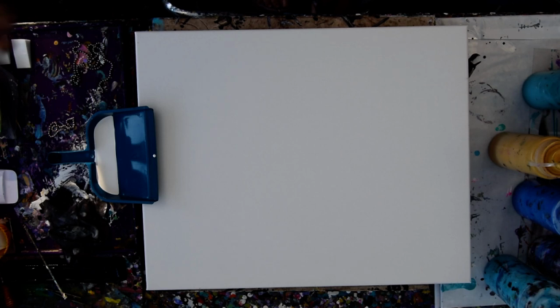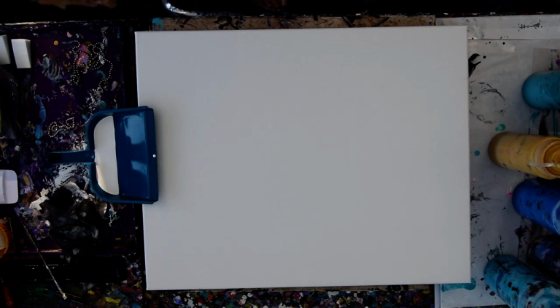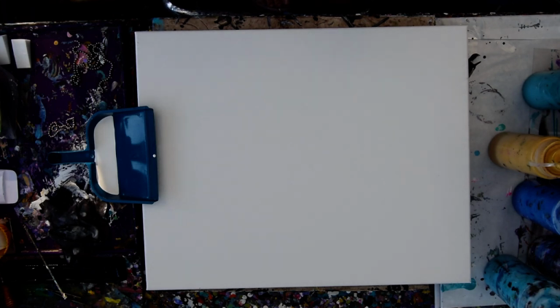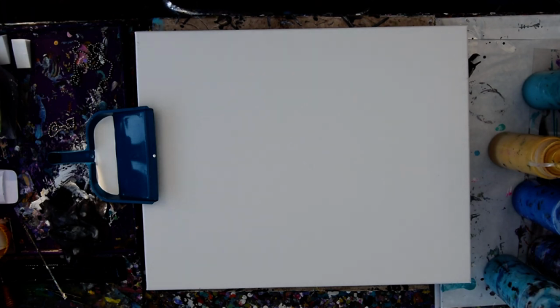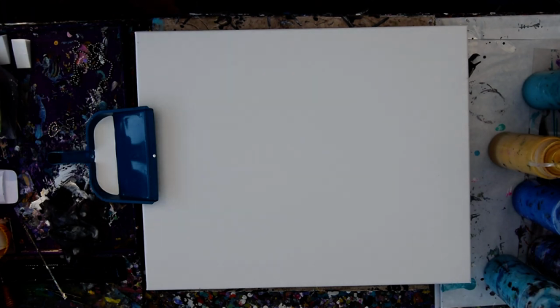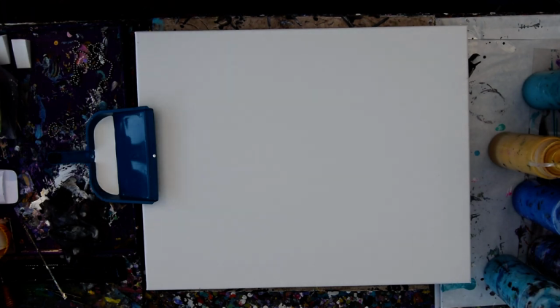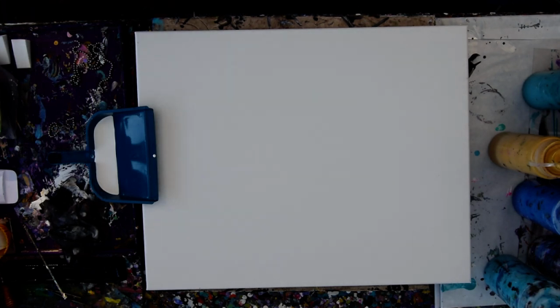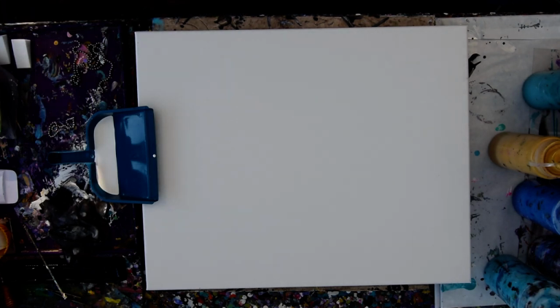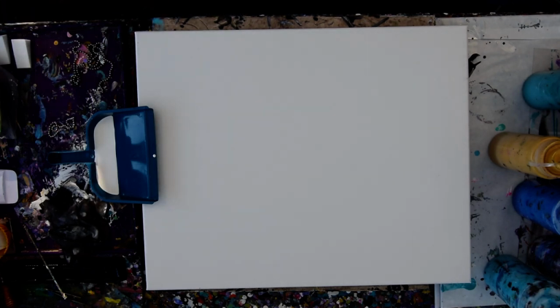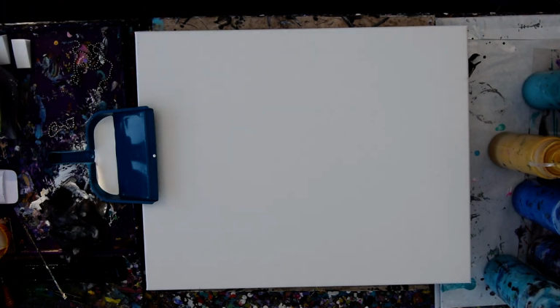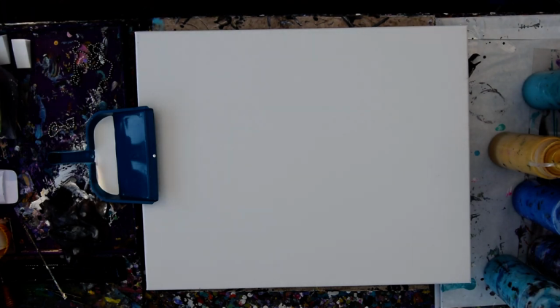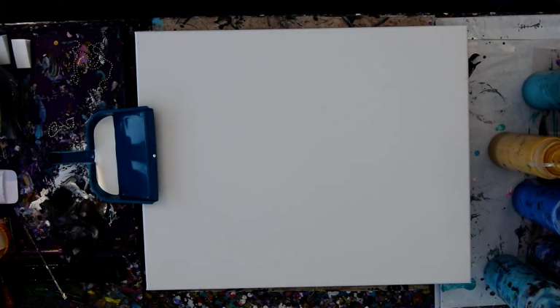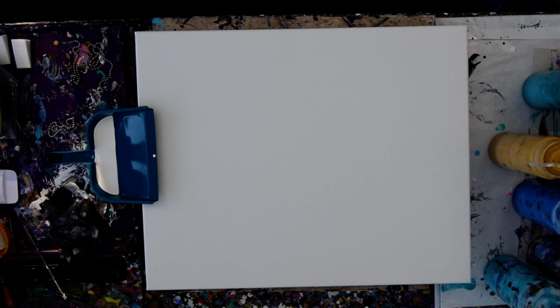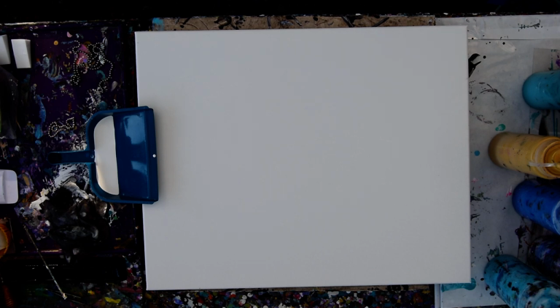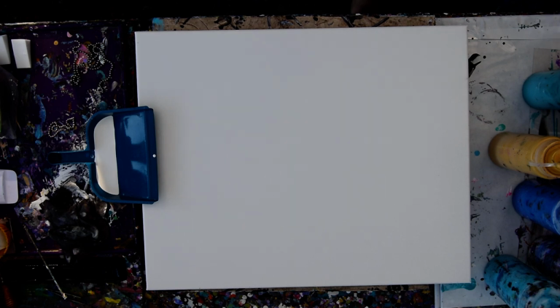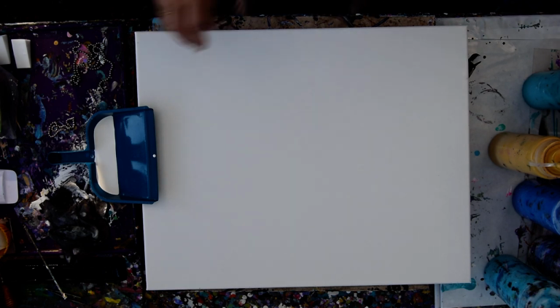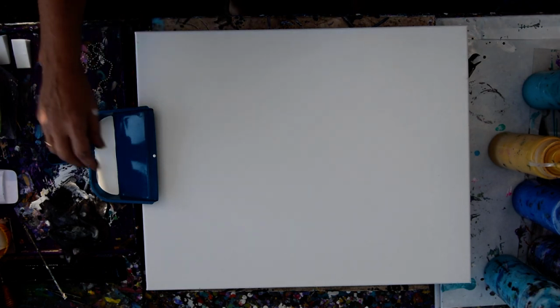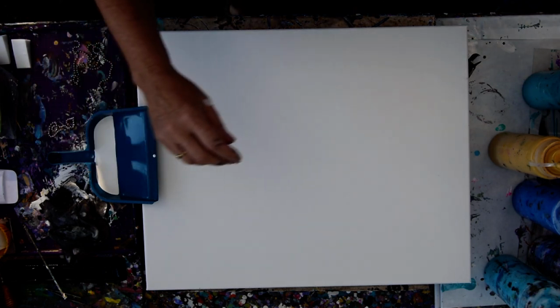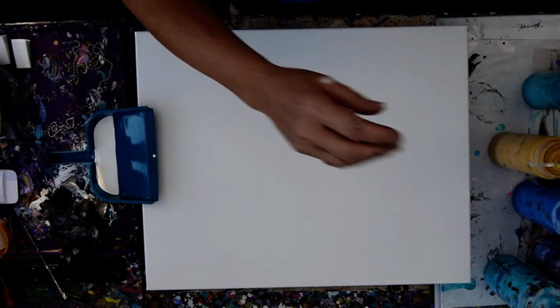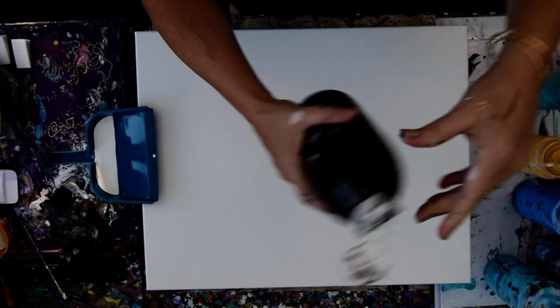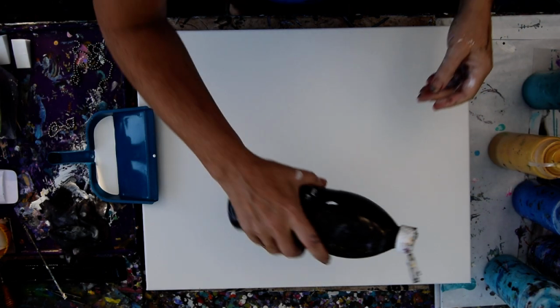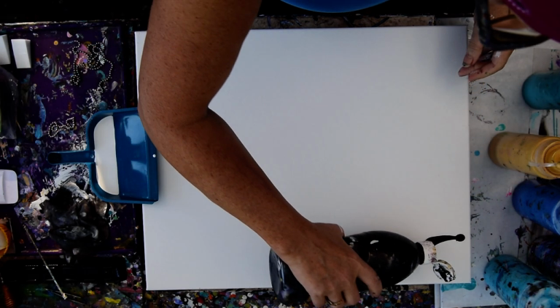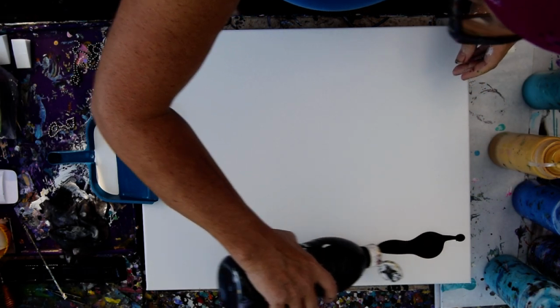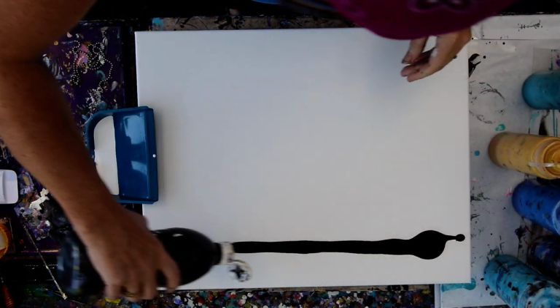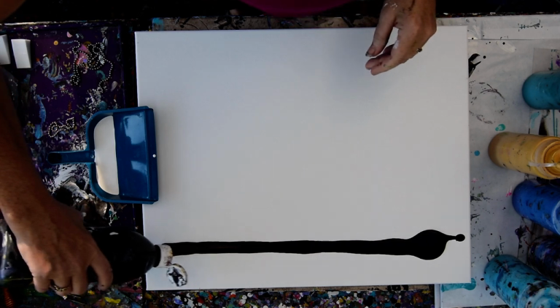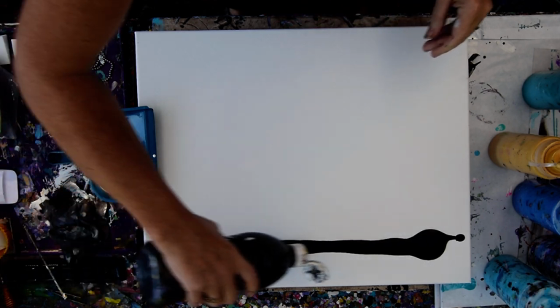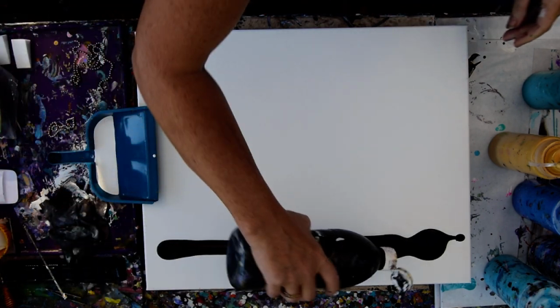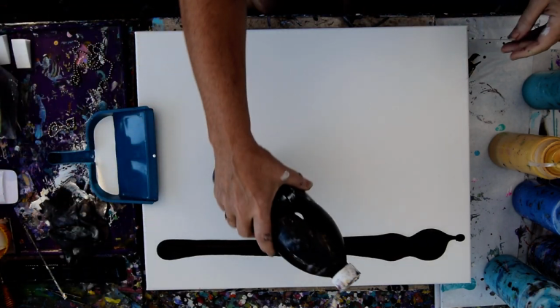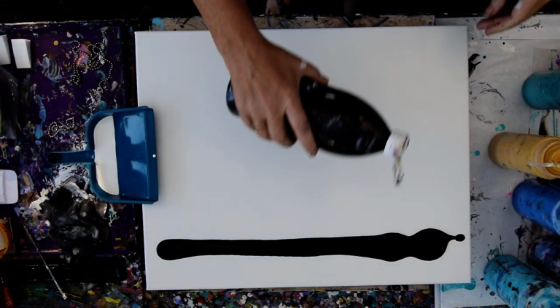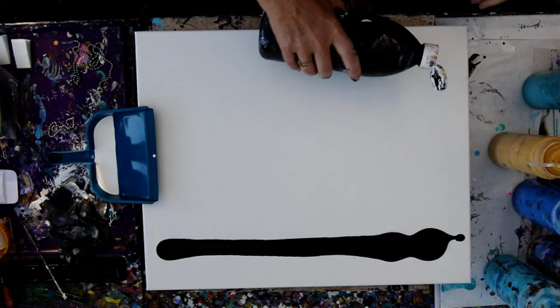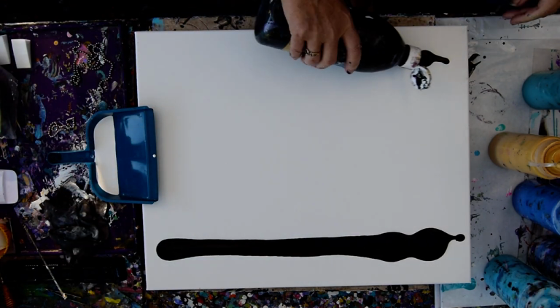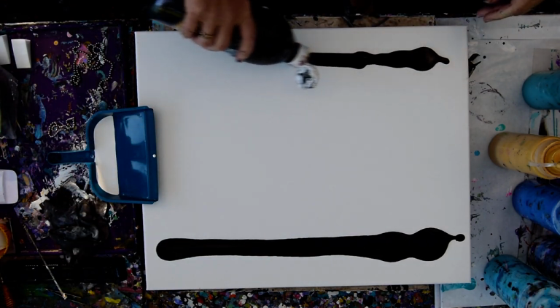It's Priscilla Batsell in Spring Hill, Florida at Expressionist Art Studio Gallery in the backyard. That is a 16 by 20 inch canvas. And this is a big bottle of previously mixed black paint from Artist Loft.